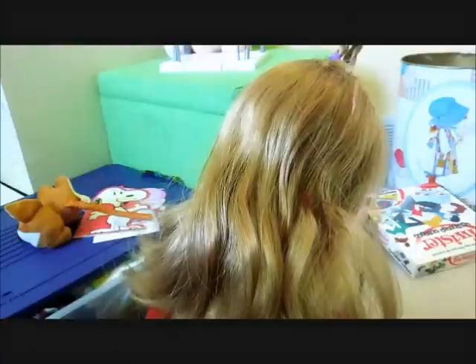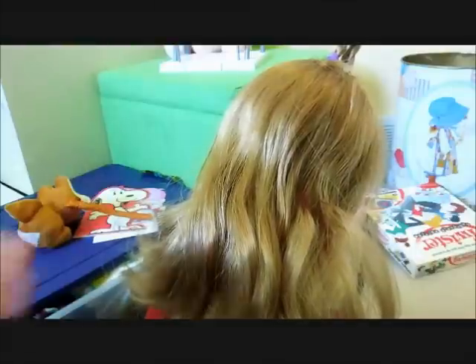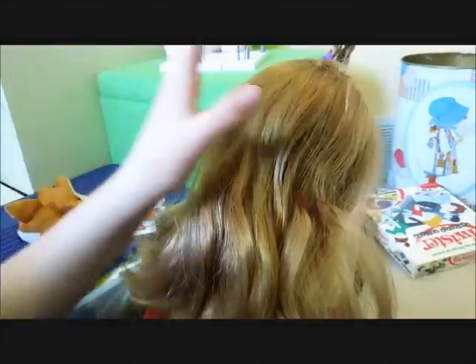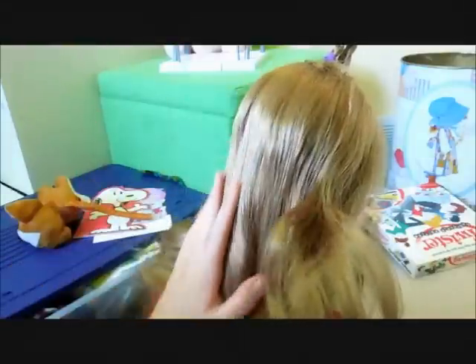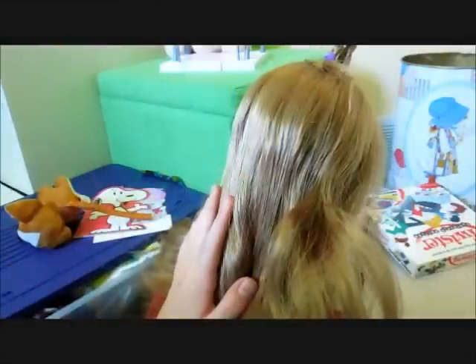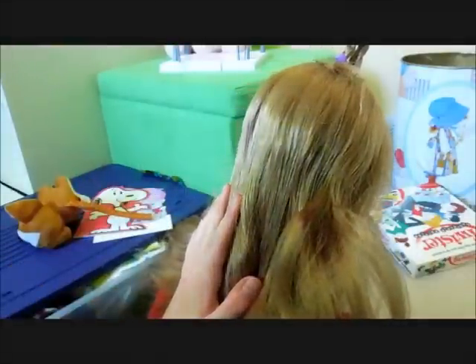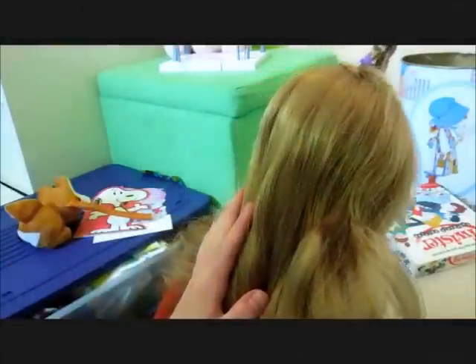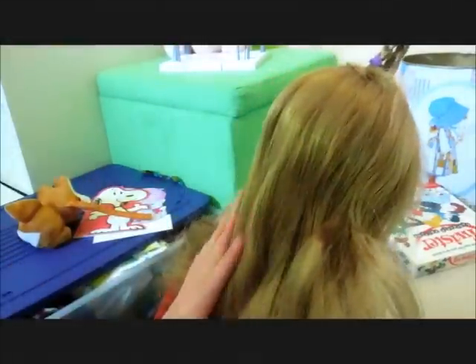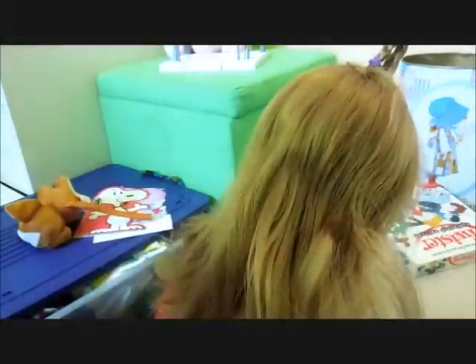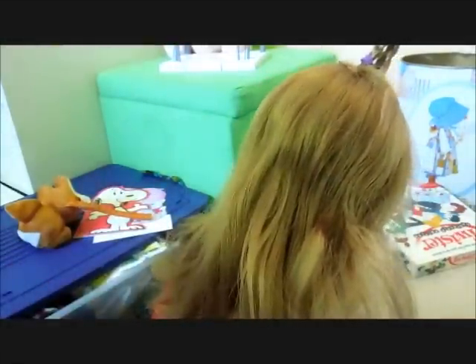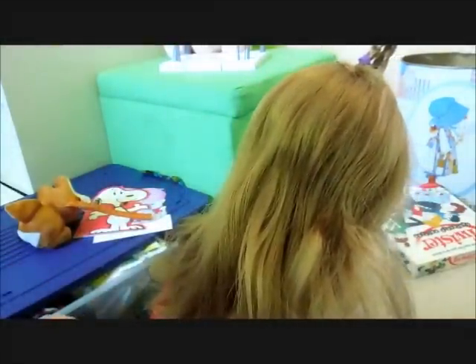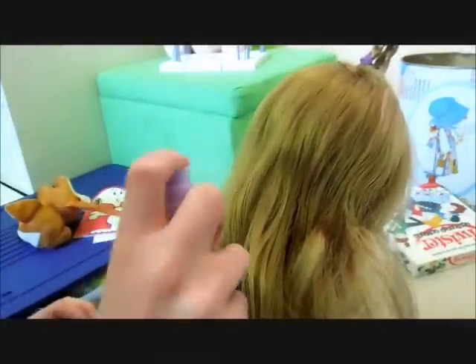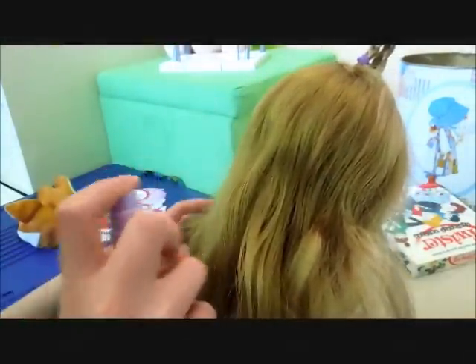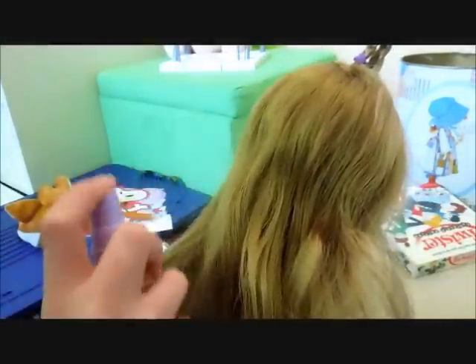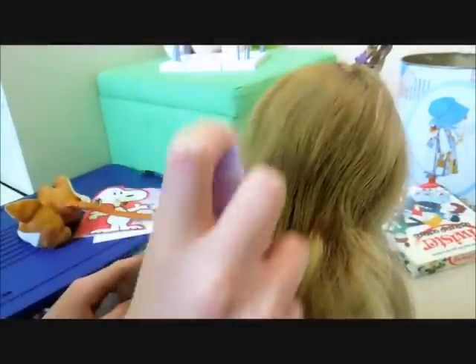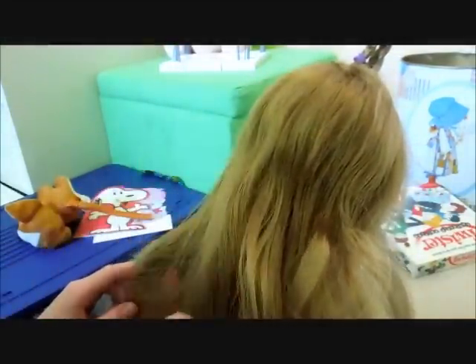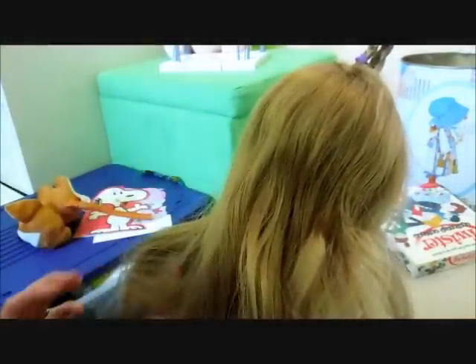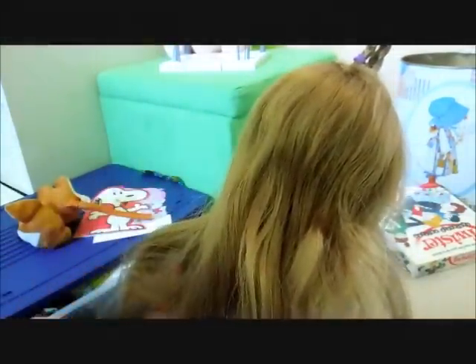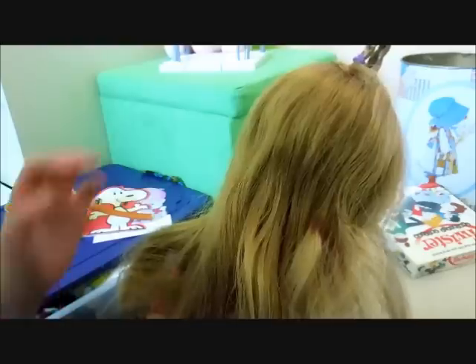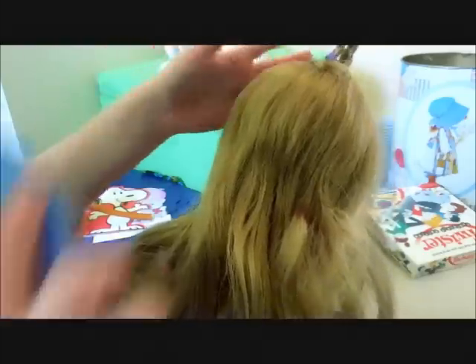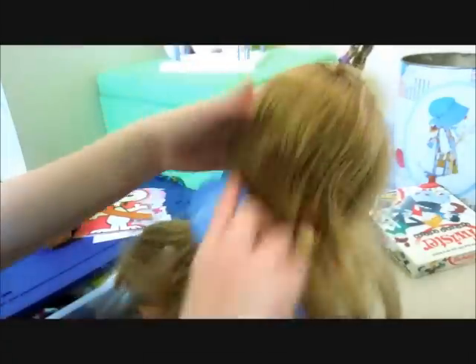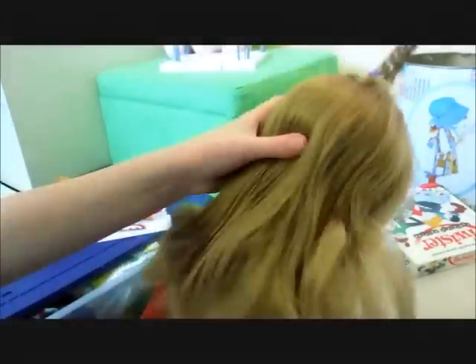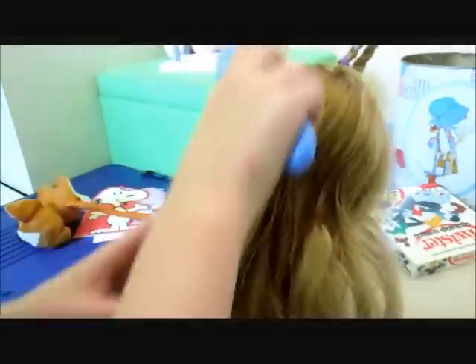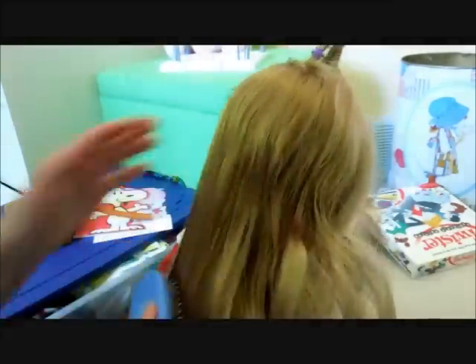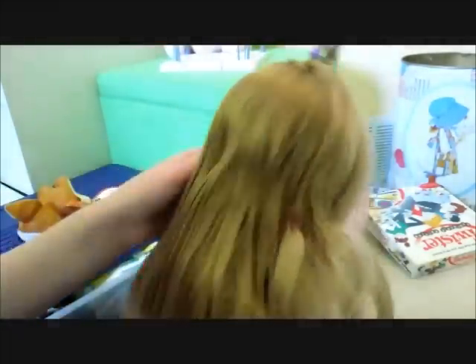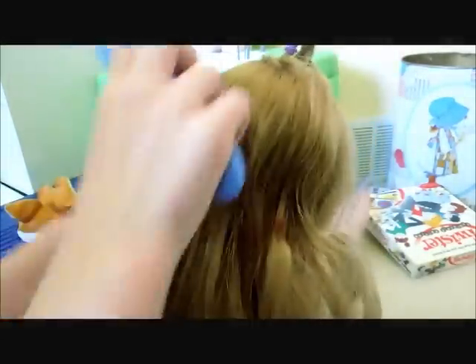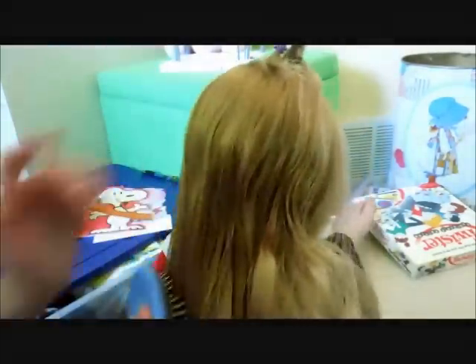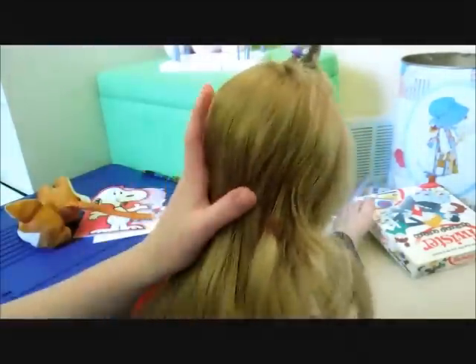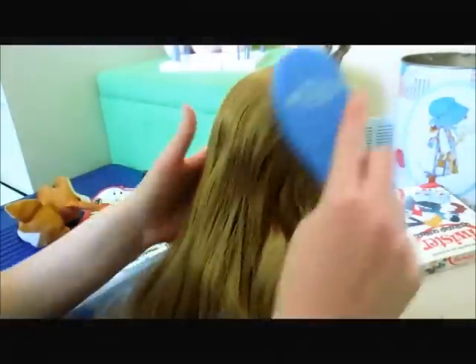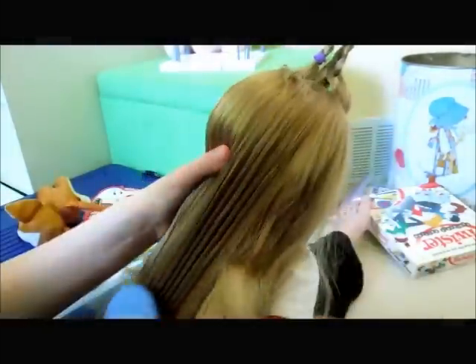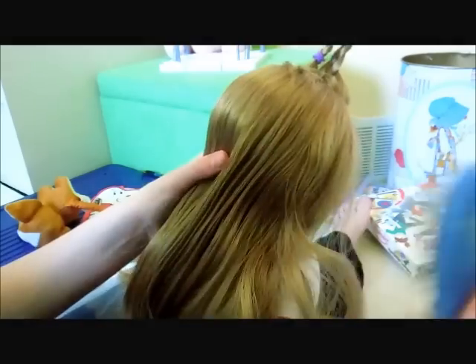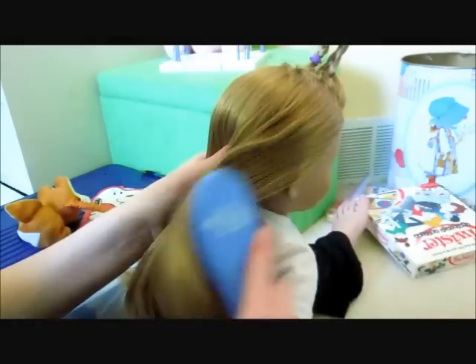Now with the rest of her hair, spray it out and comb it through completely.